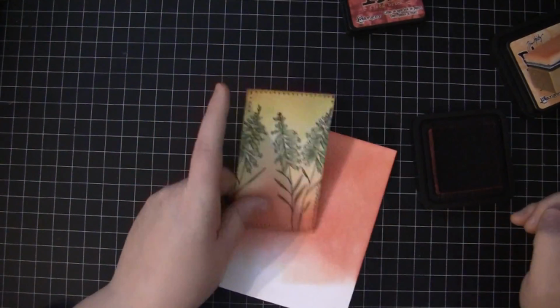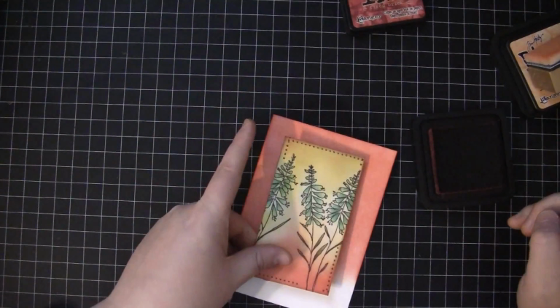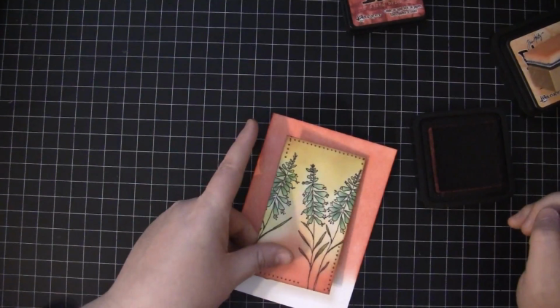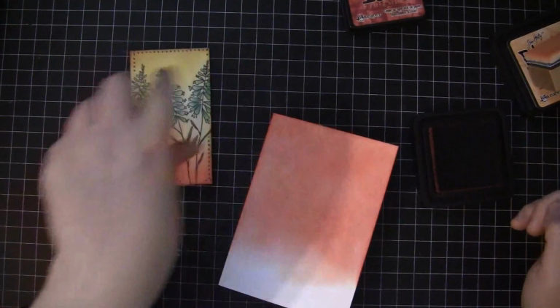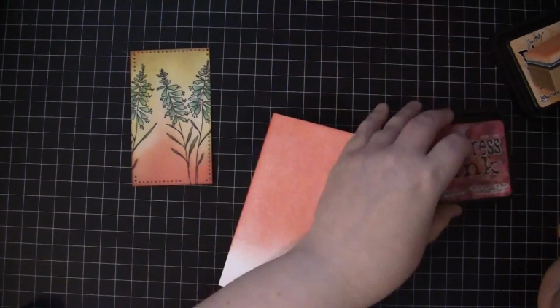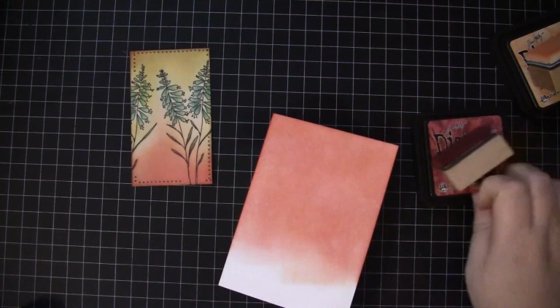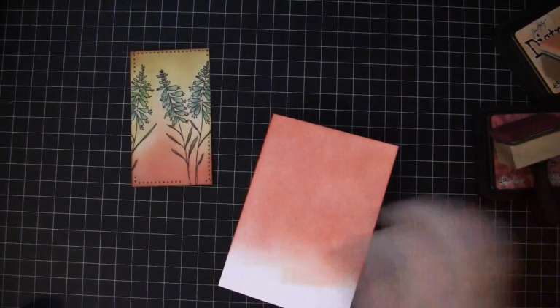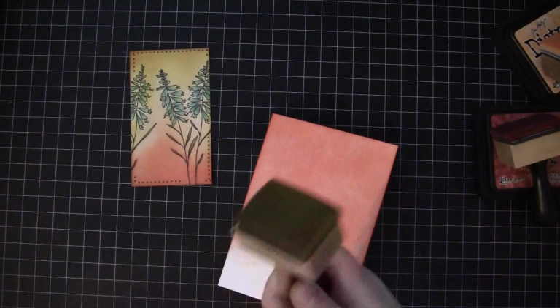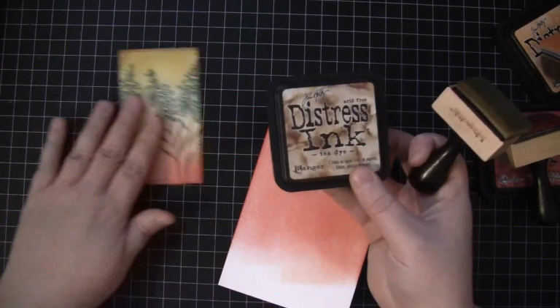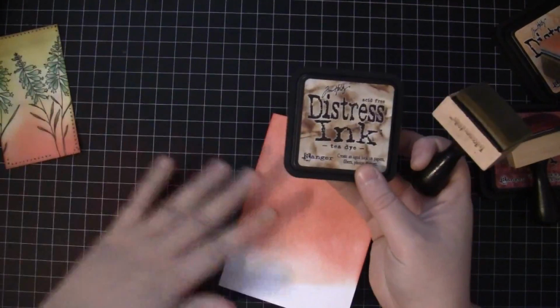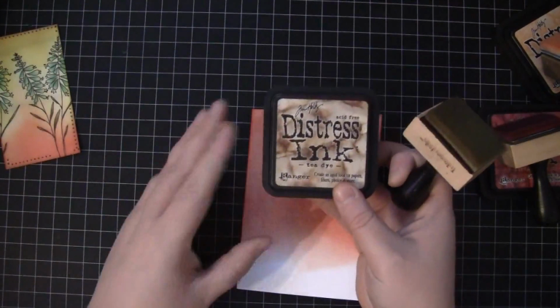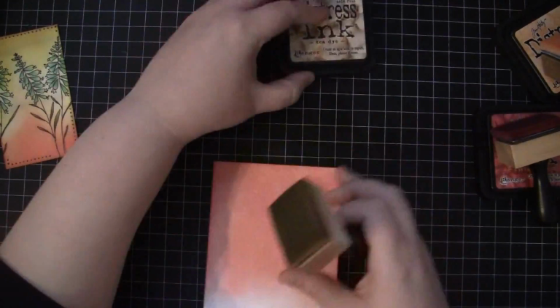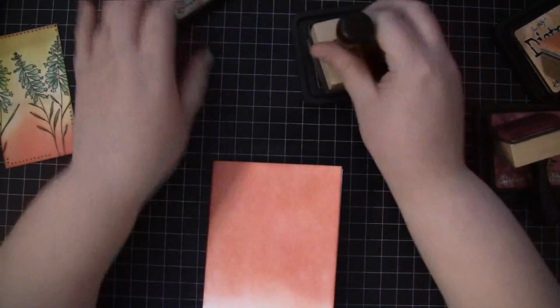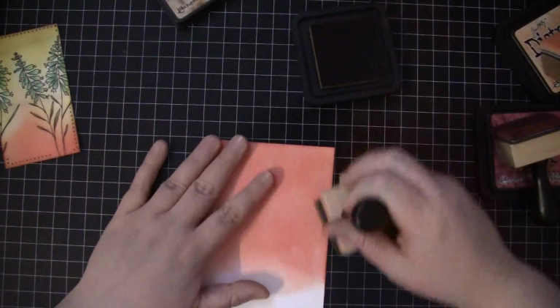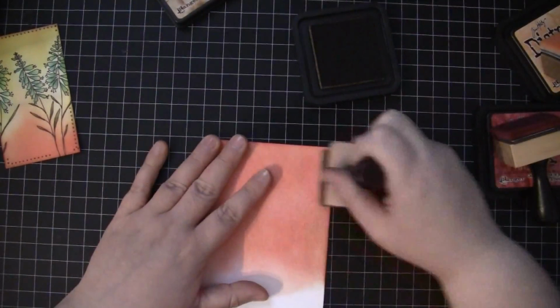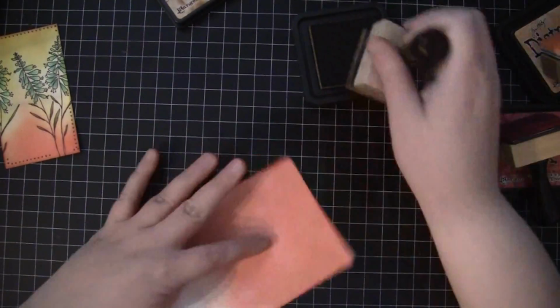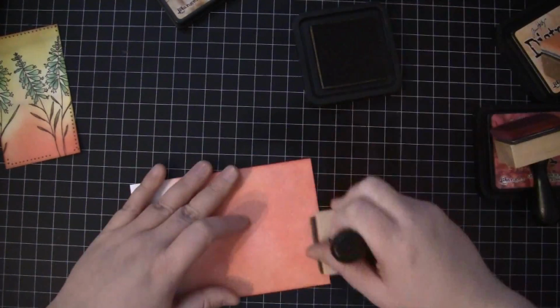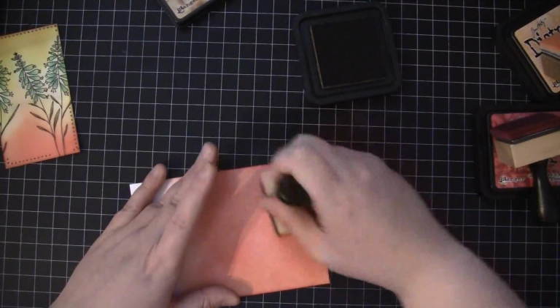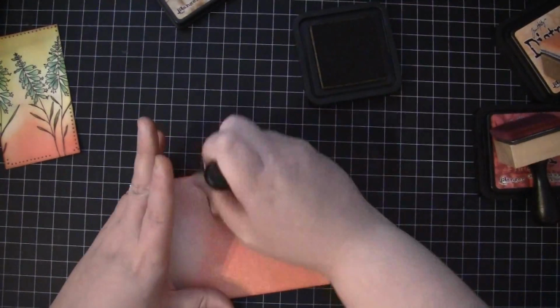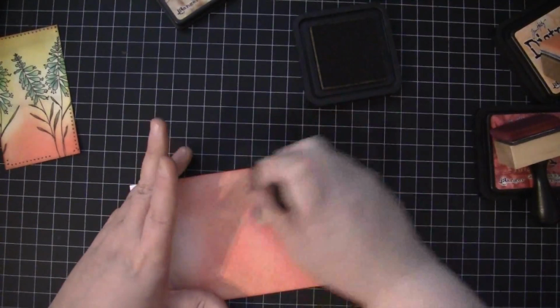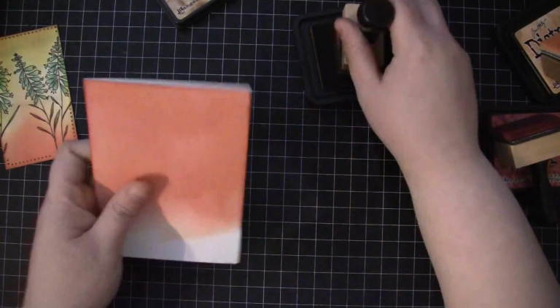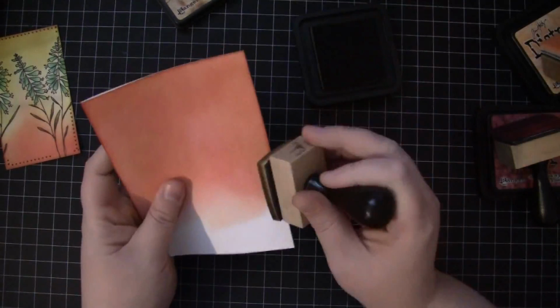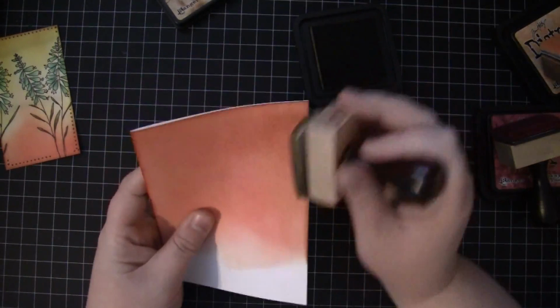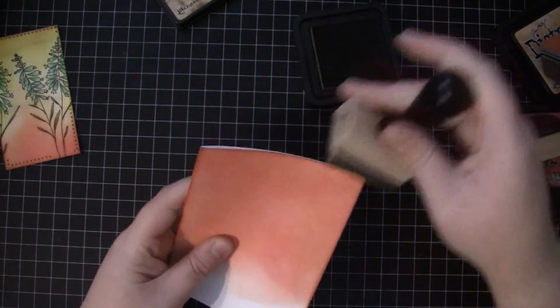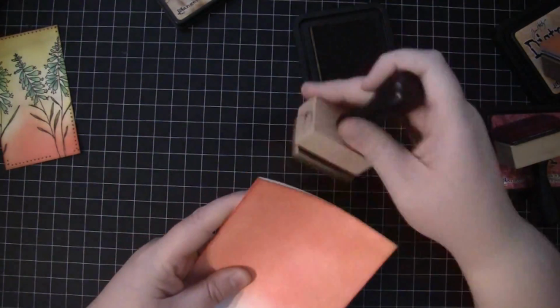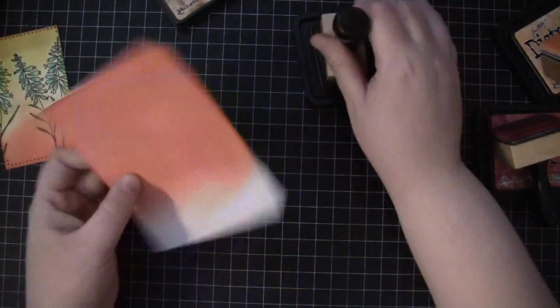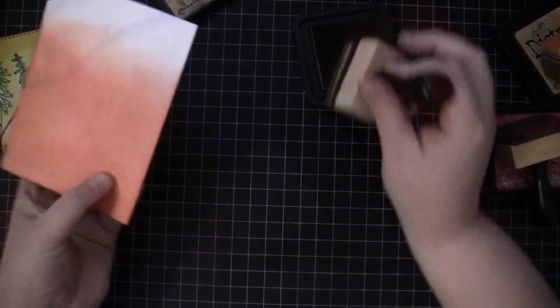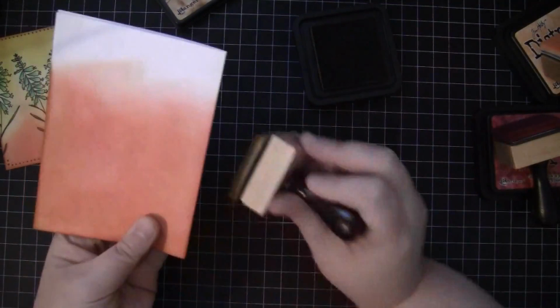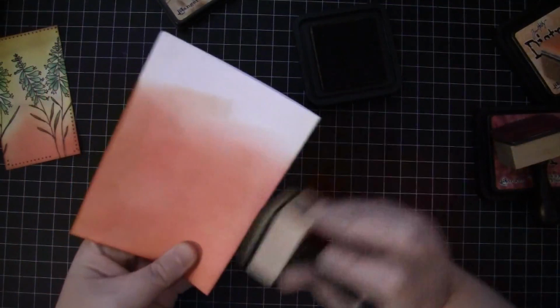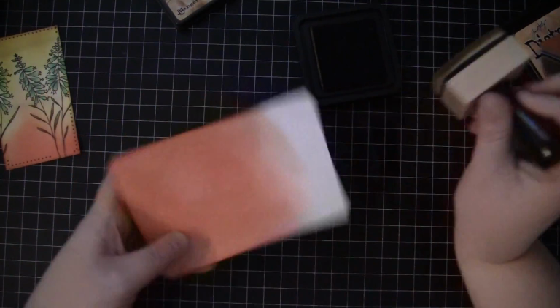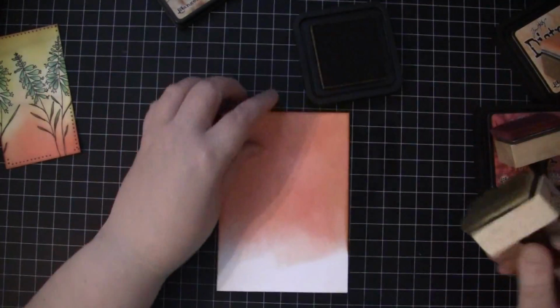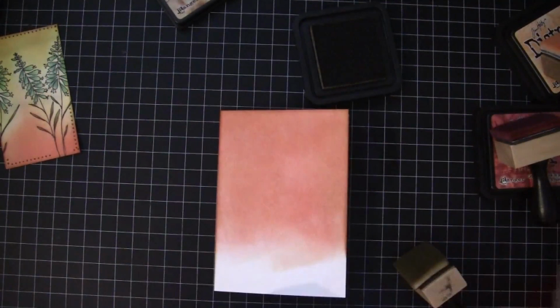I'm just looking here for how it matches up to the sticker. I just want to add a little bit of Tea Dye around the edges and lightly over the top, just getting that along the edges as well.